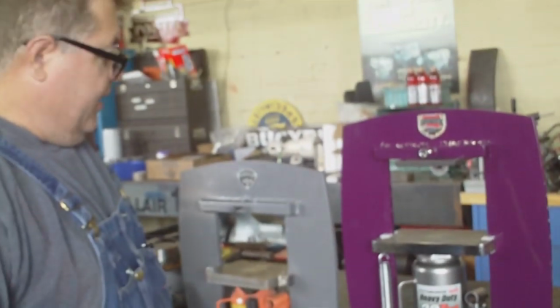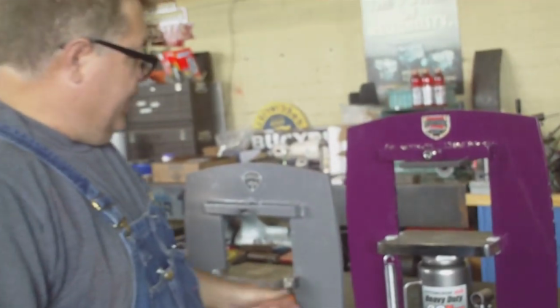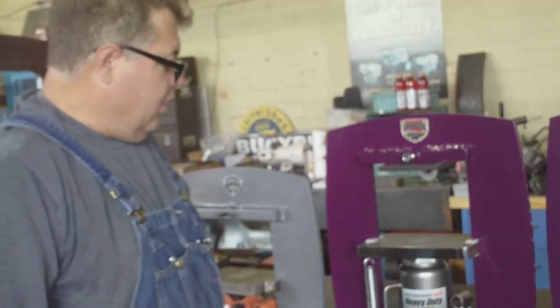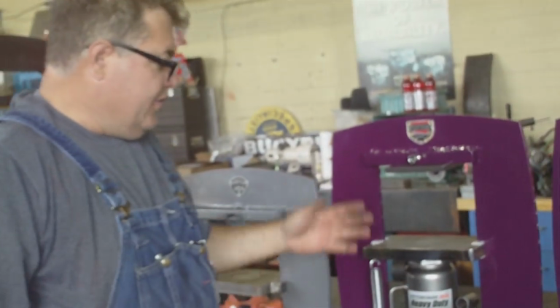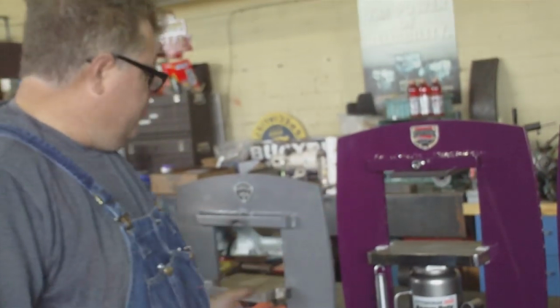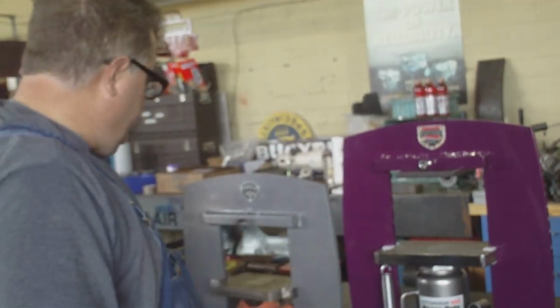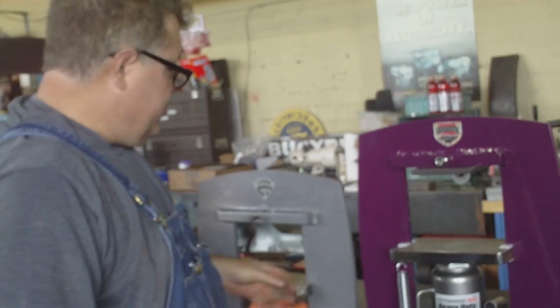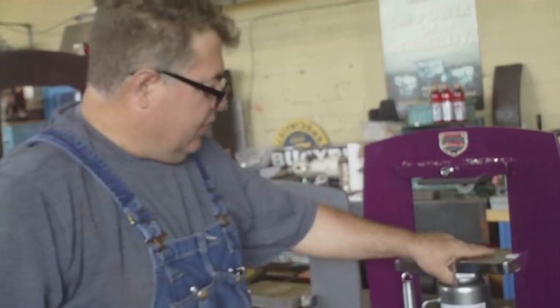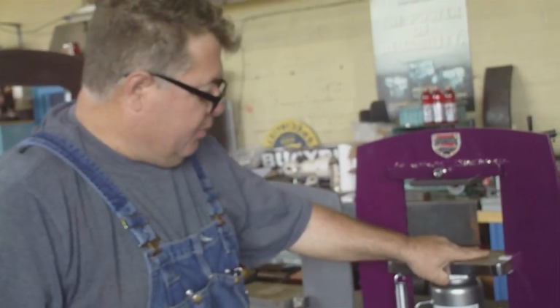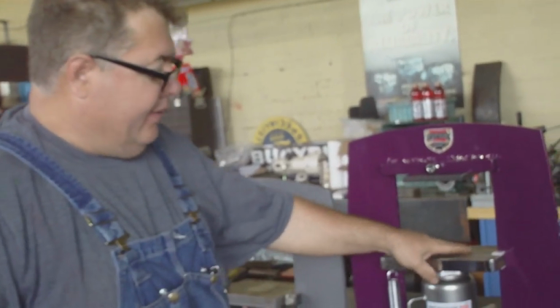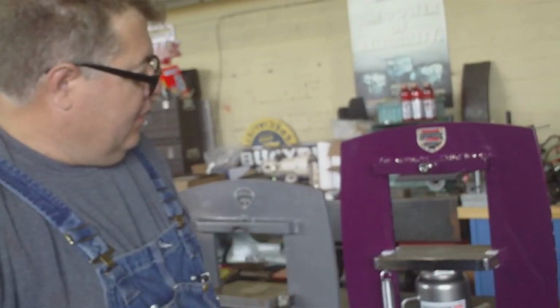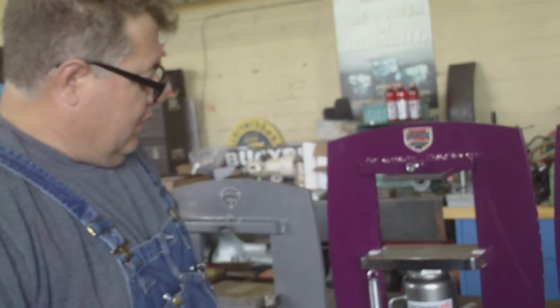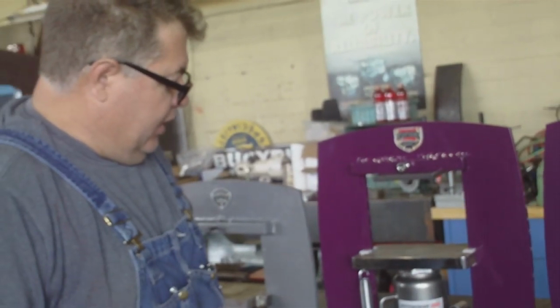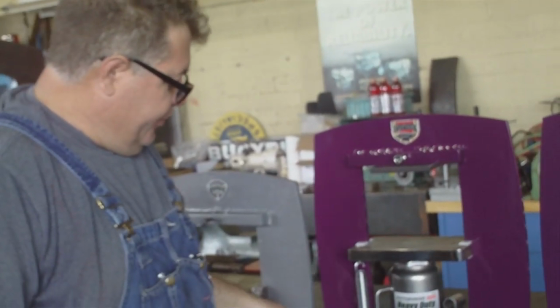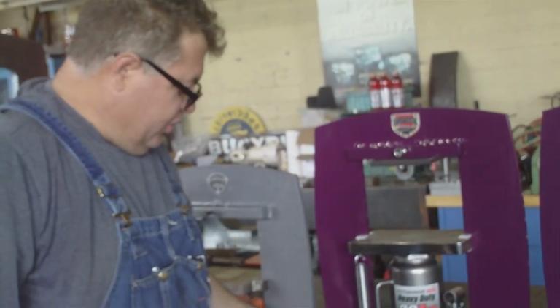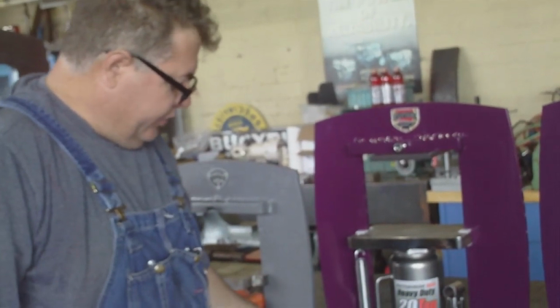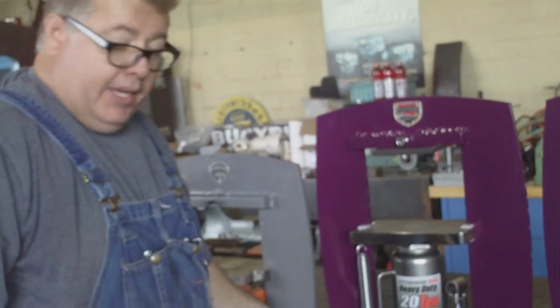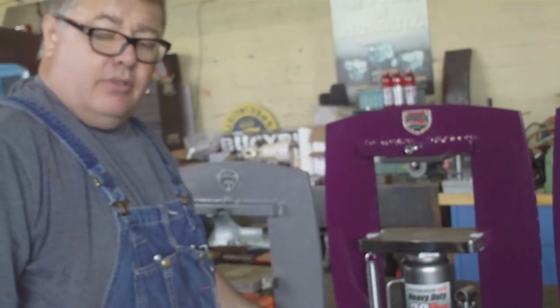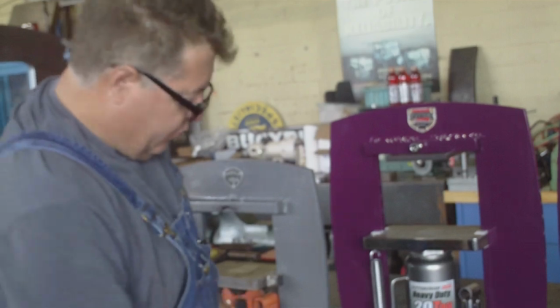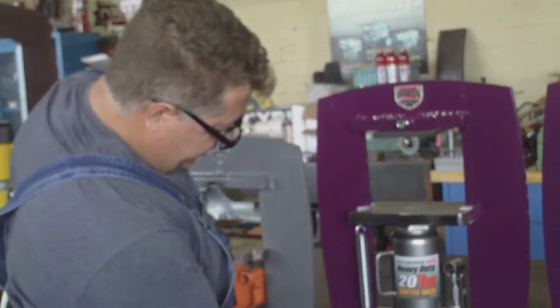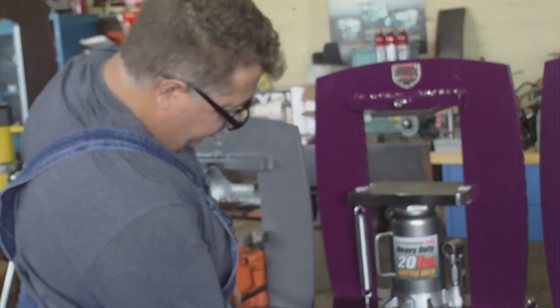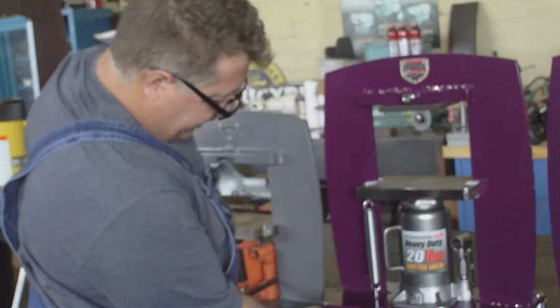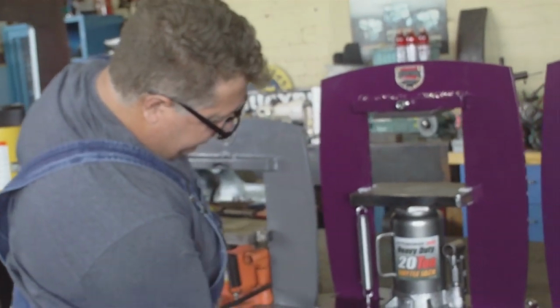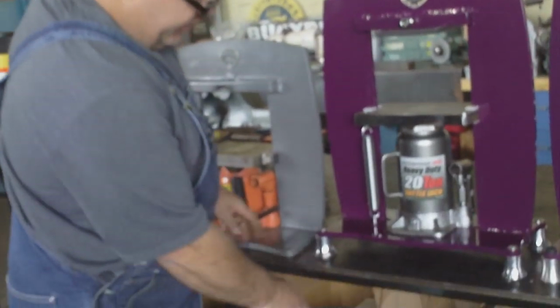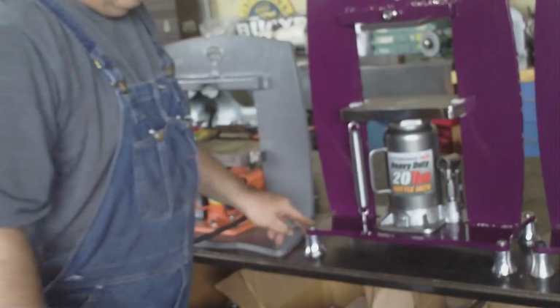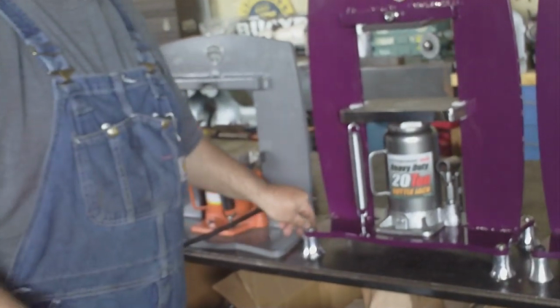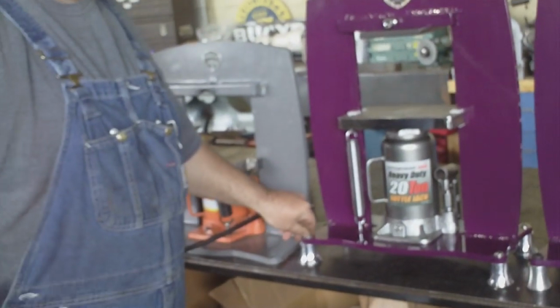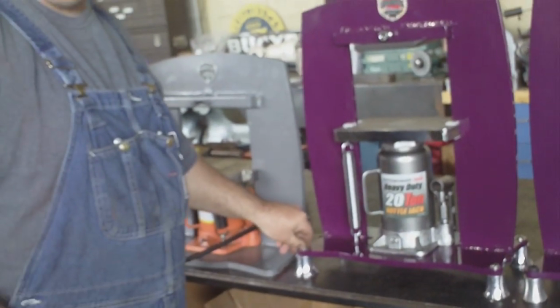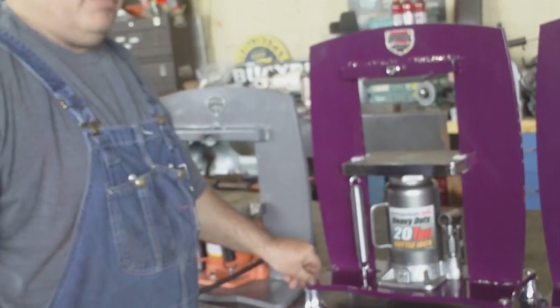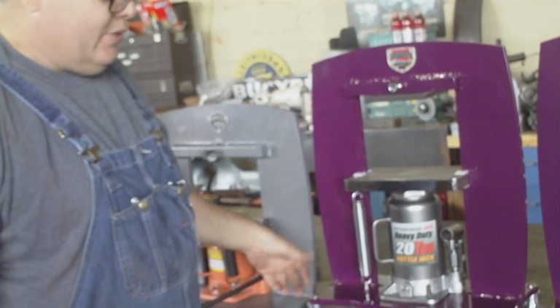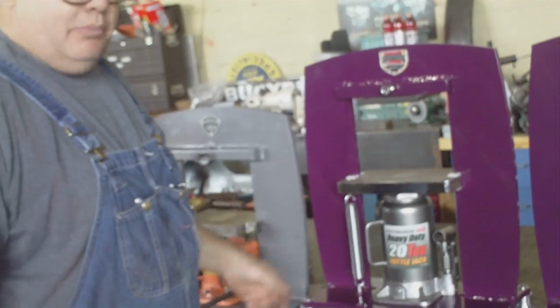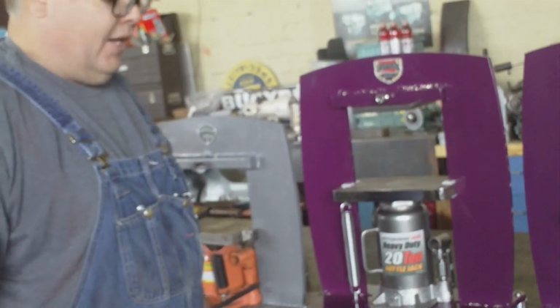It still has all the same features as the originals: the guided platens, and it still bolts to the base. There's a threaded inch — you can thread right into the bottom of this to bolt it to your table. I know a lot of you don't bother, but it's important to bolt it down.